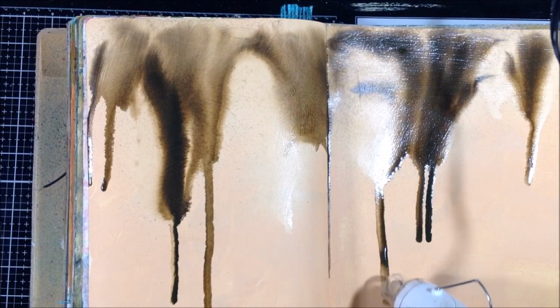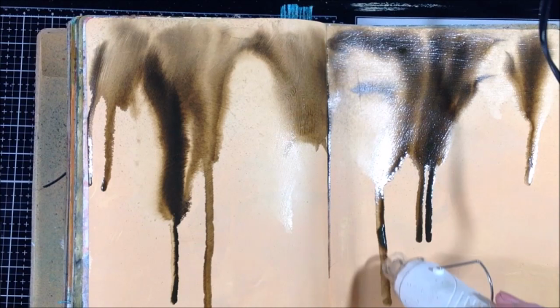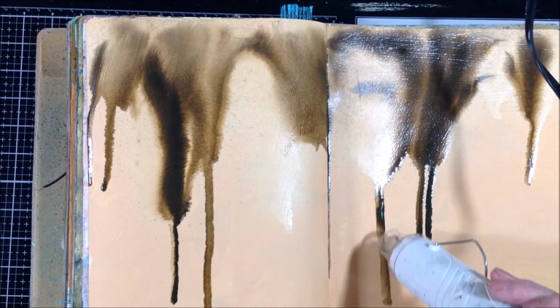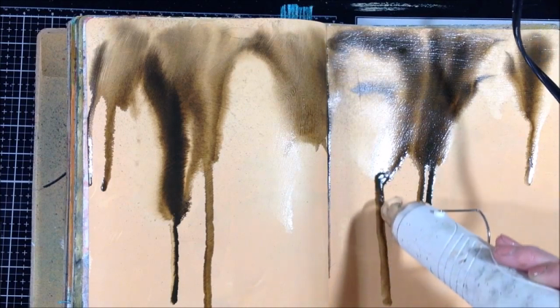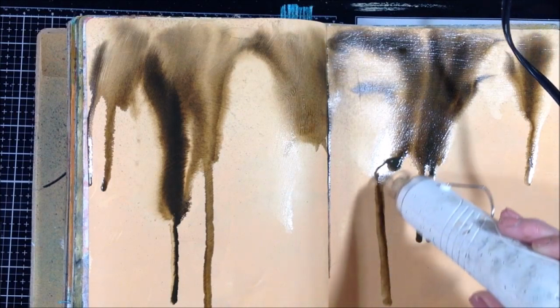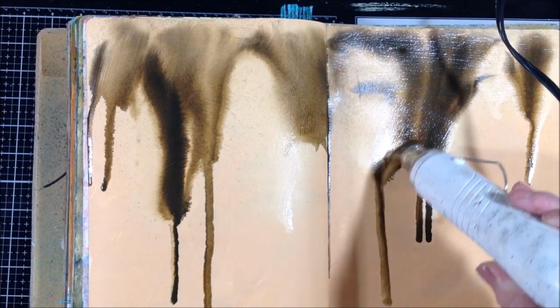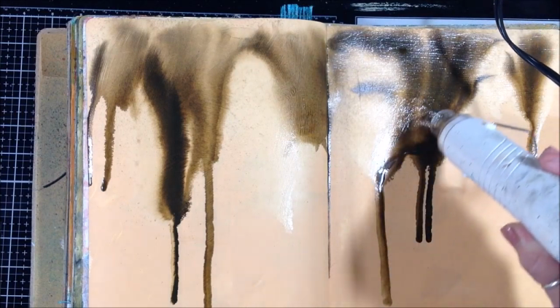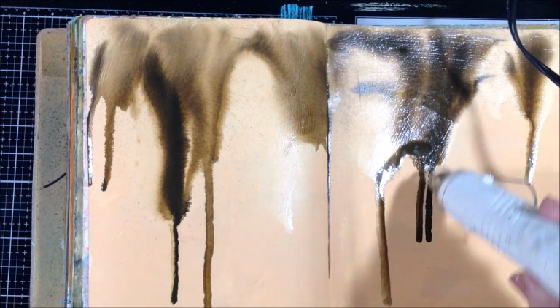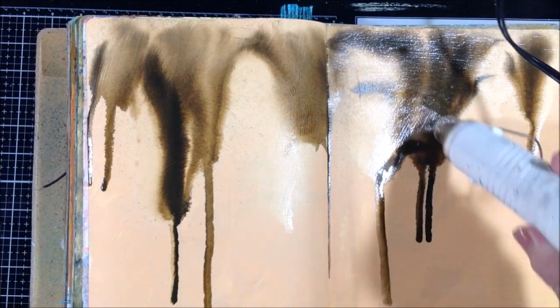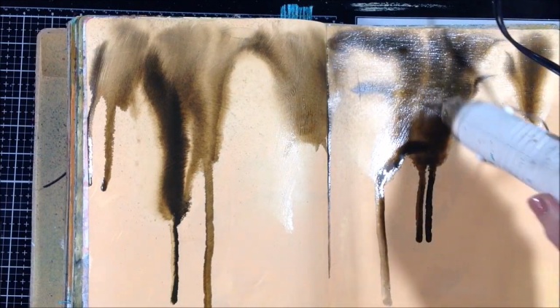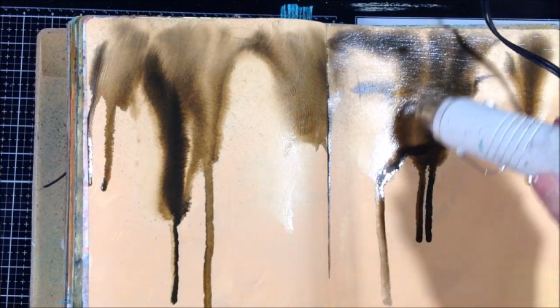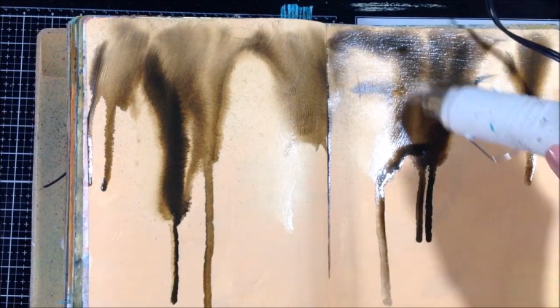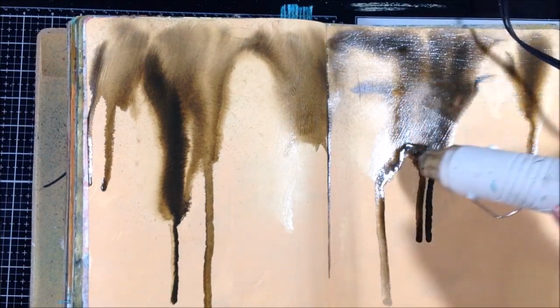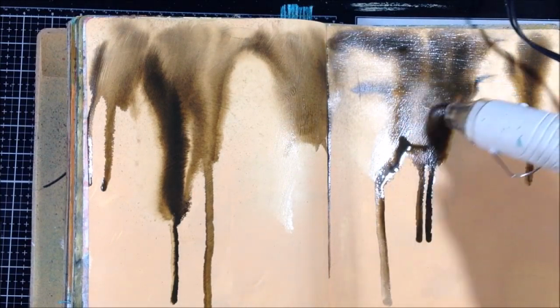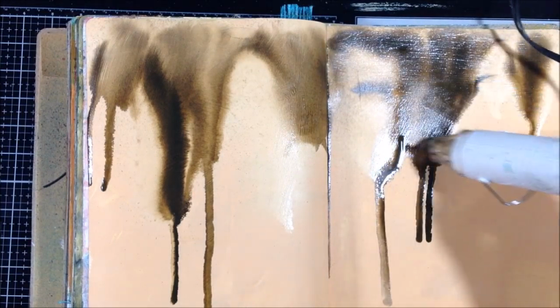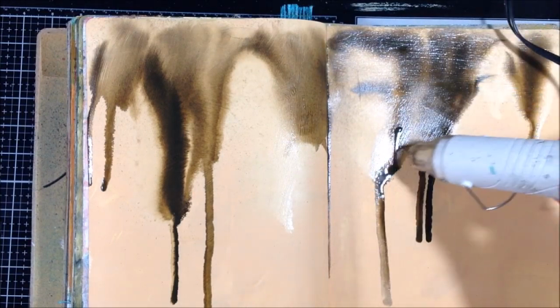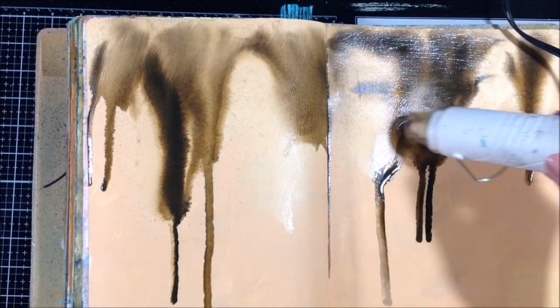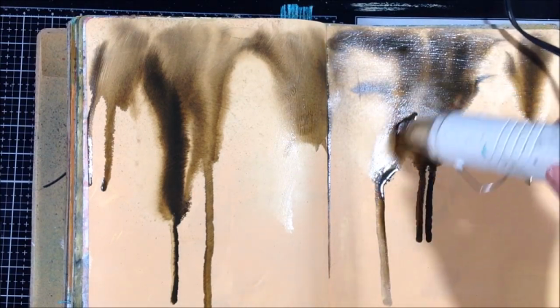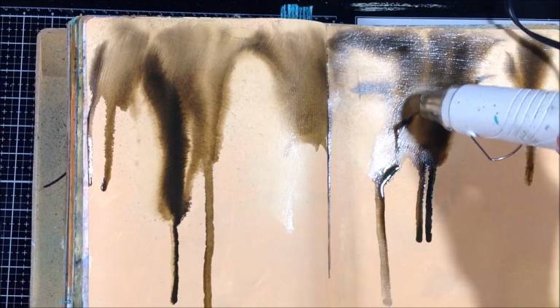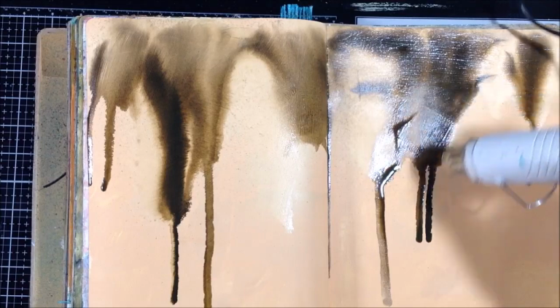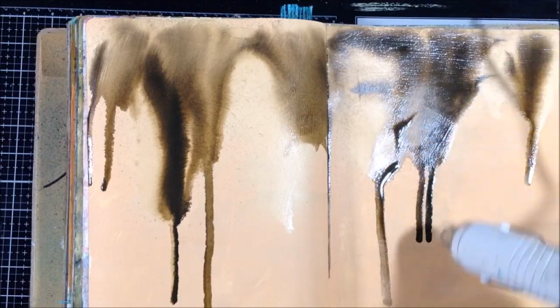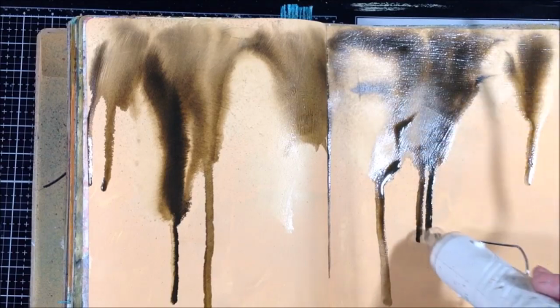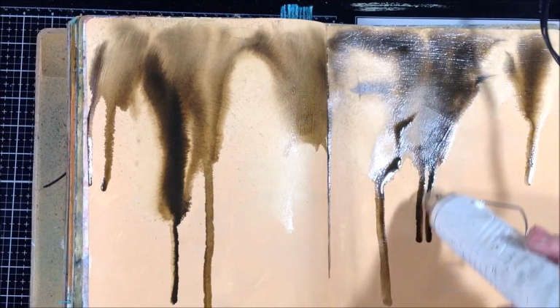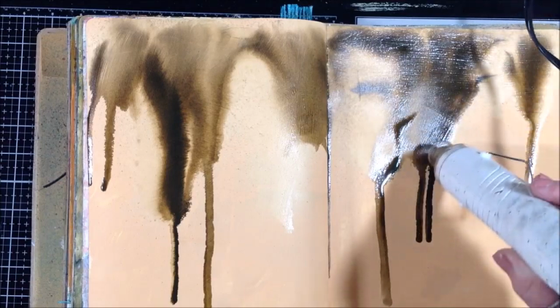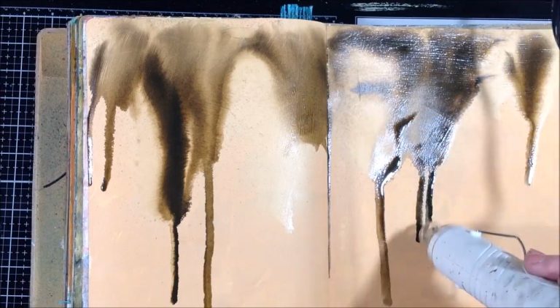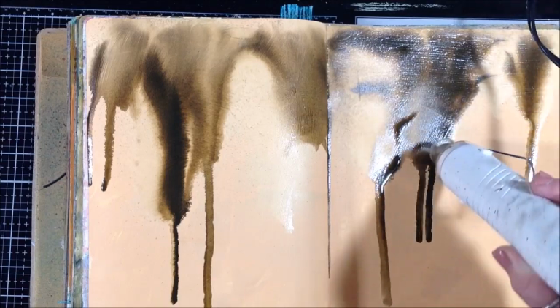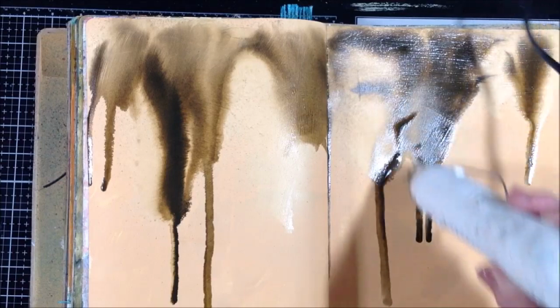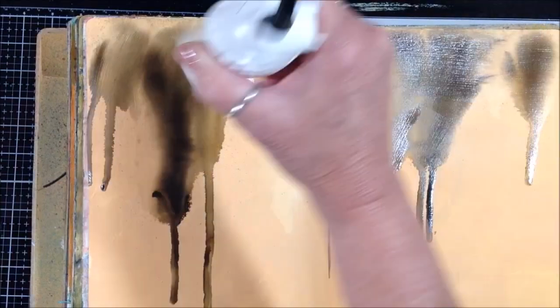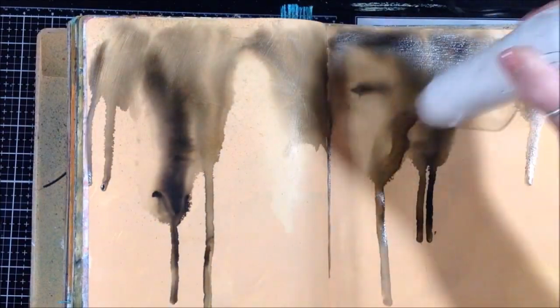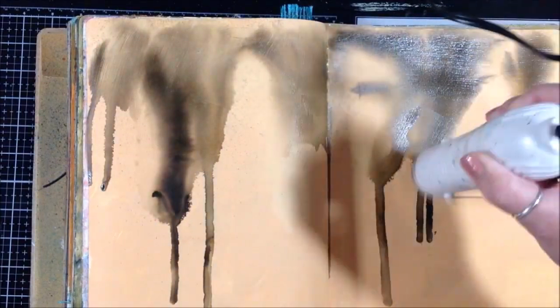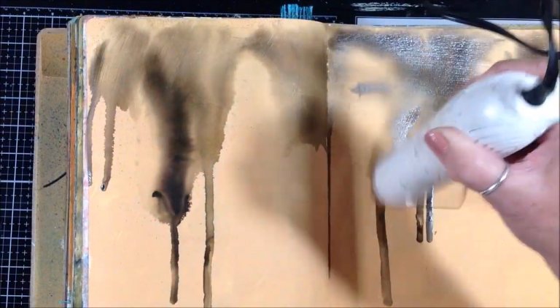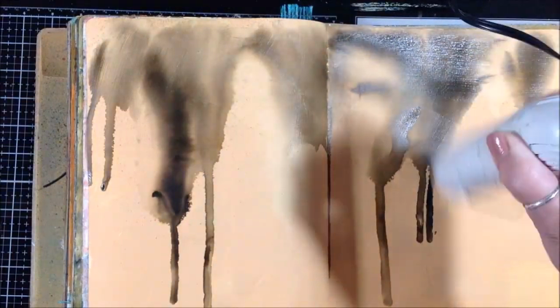The acrylic ink dries really fast, so I want to move it as much as I can with my heat tool and just get some interesting marks.